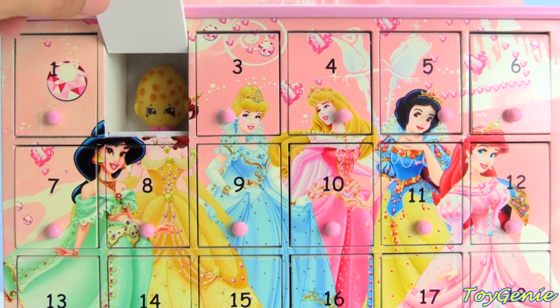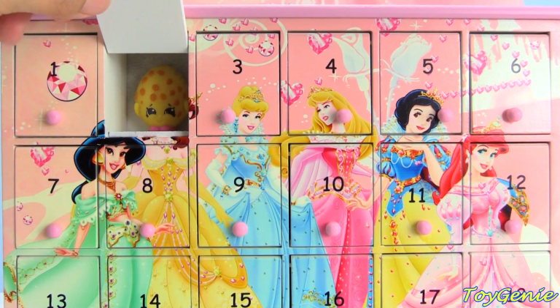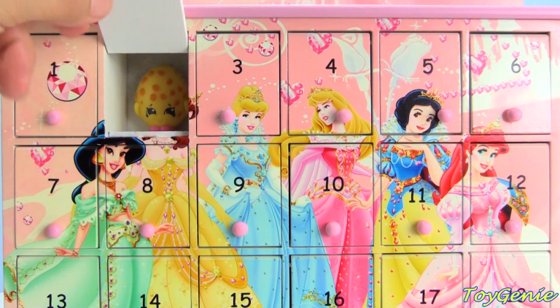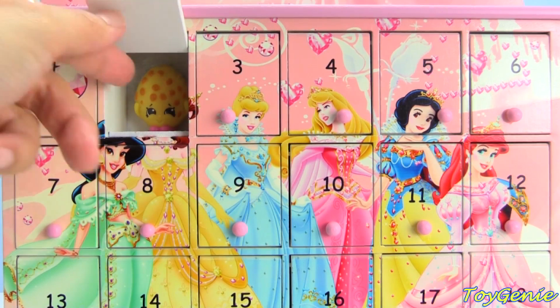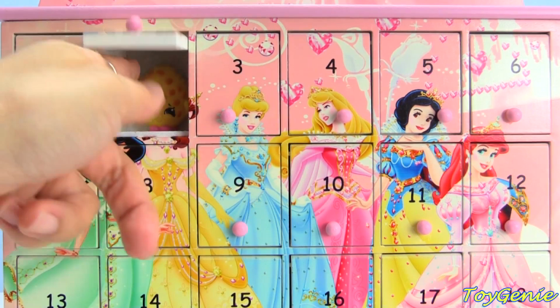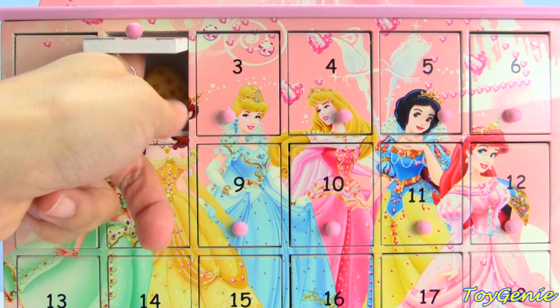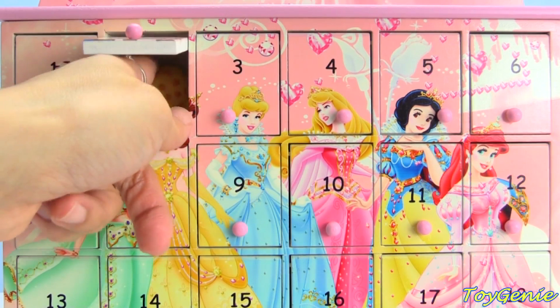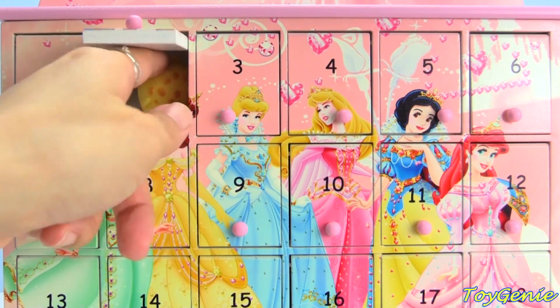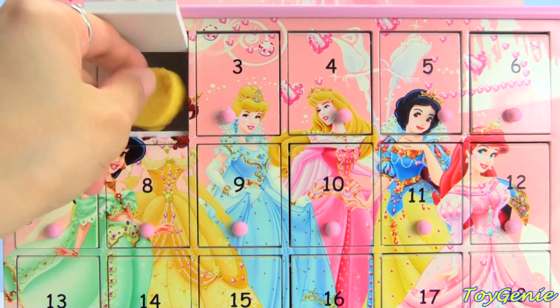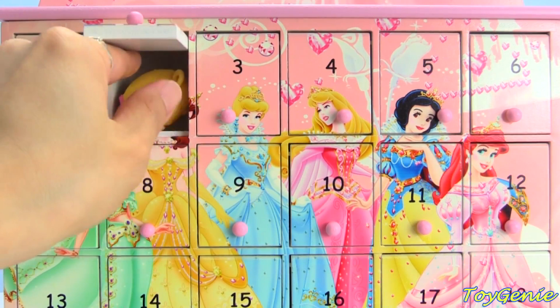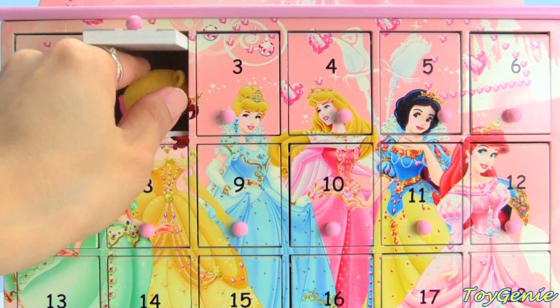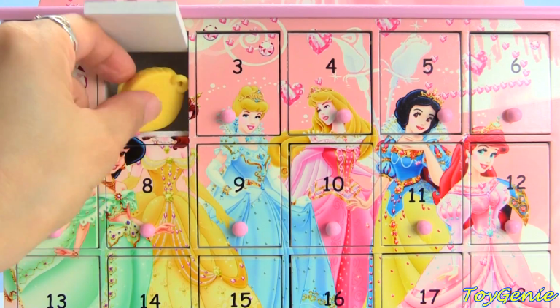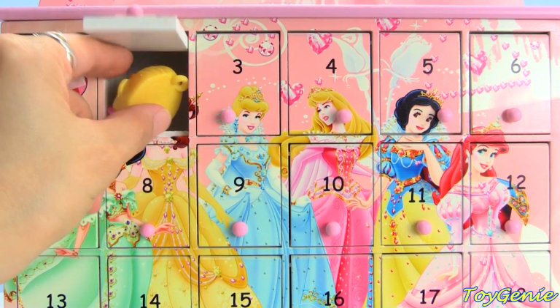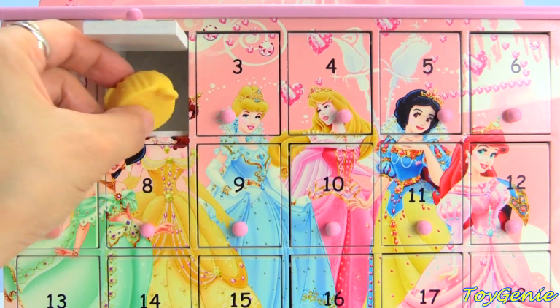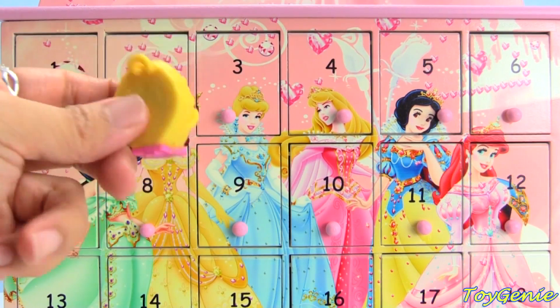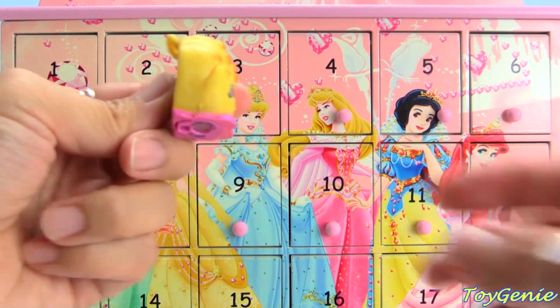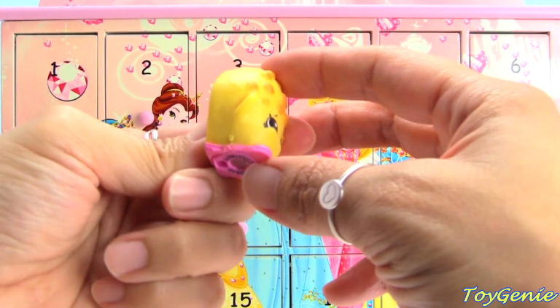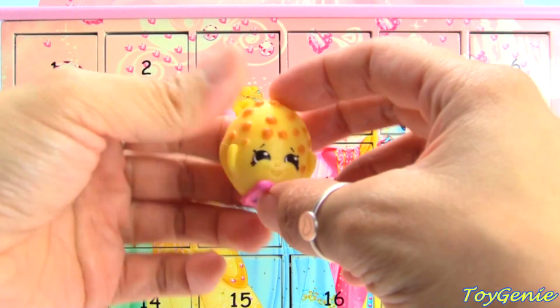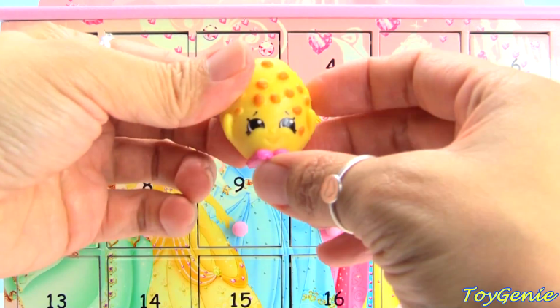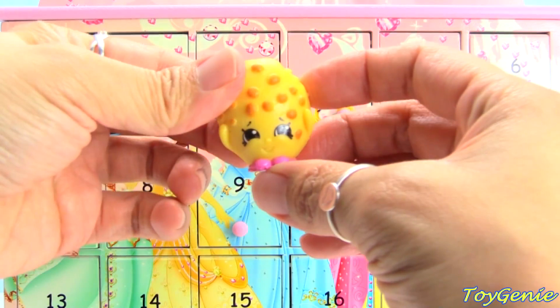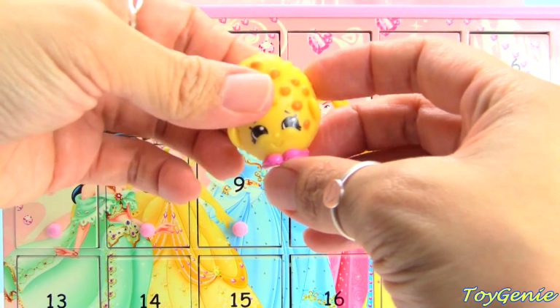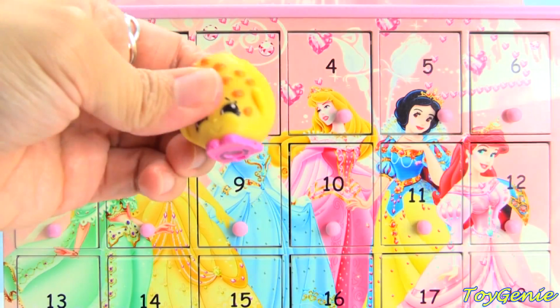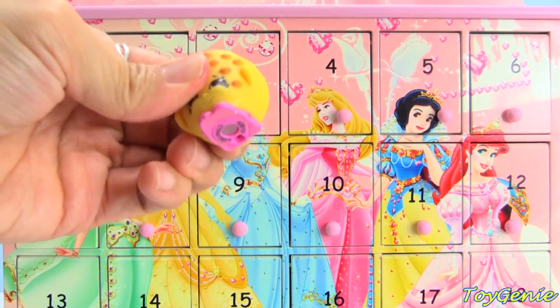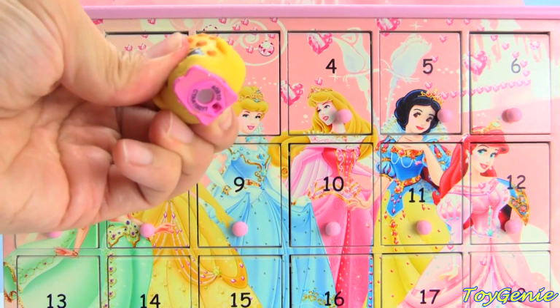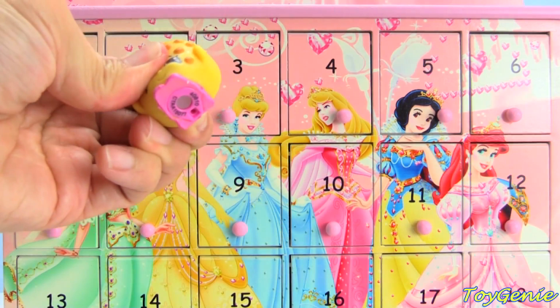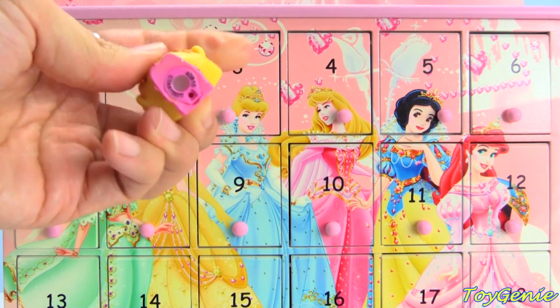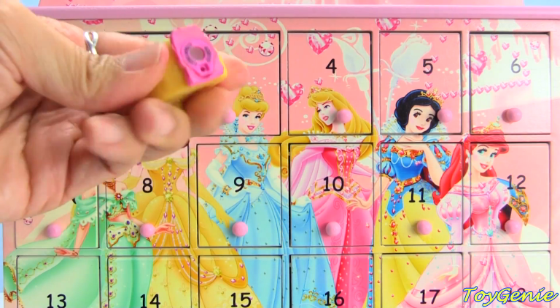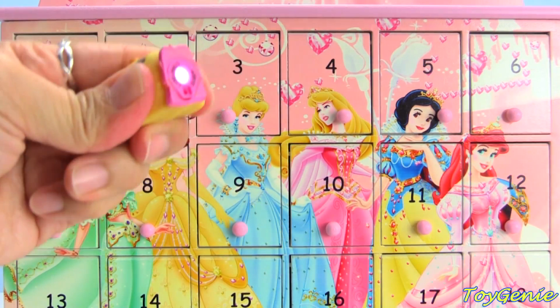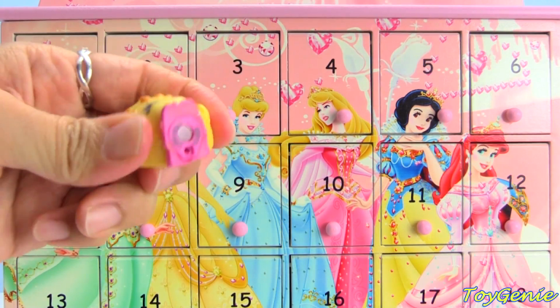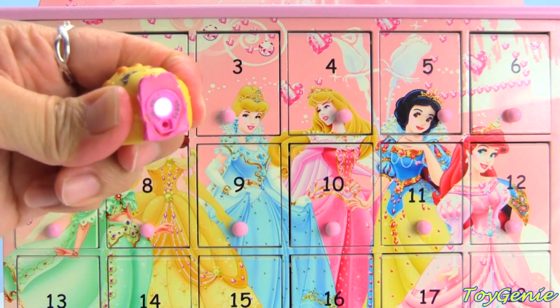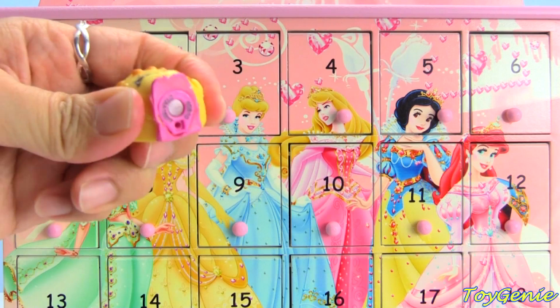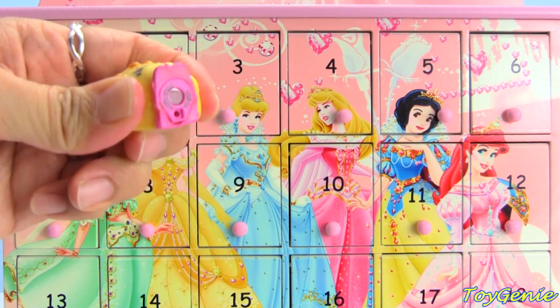What's that? We have a Shopkins Cookie Cookie micro light — and it lights up!